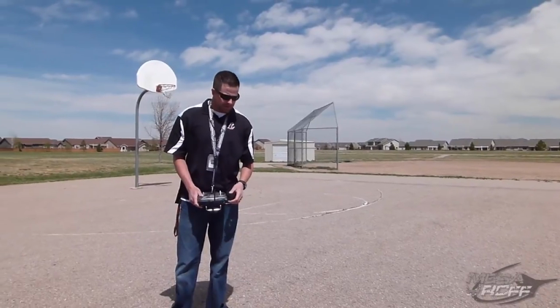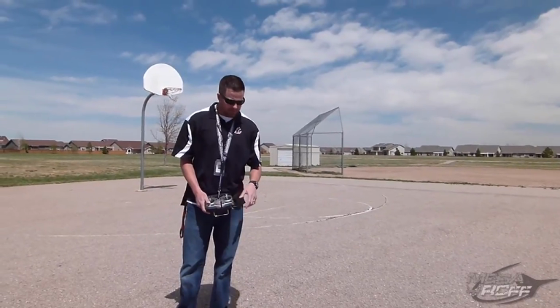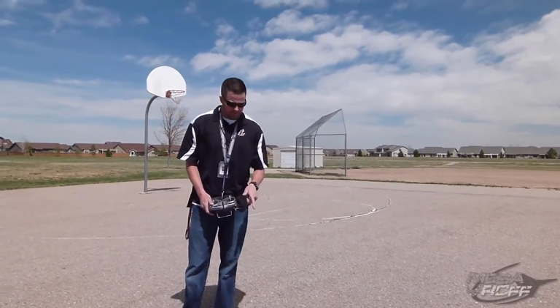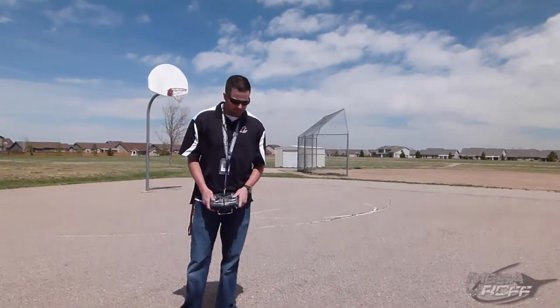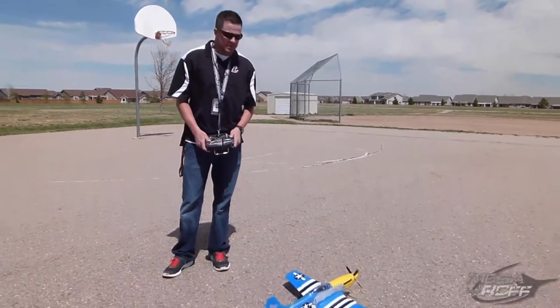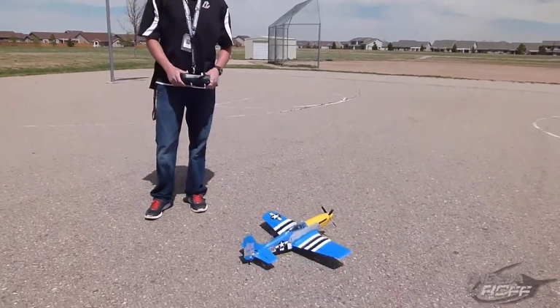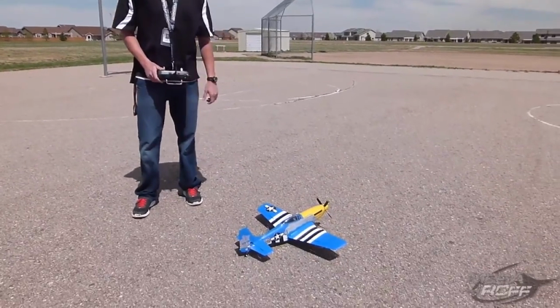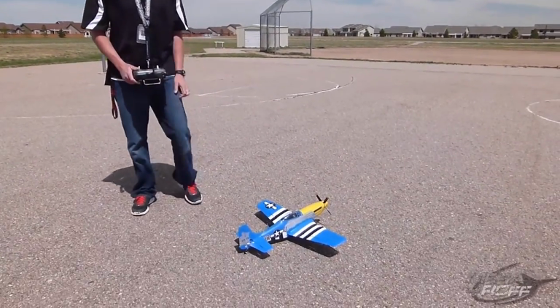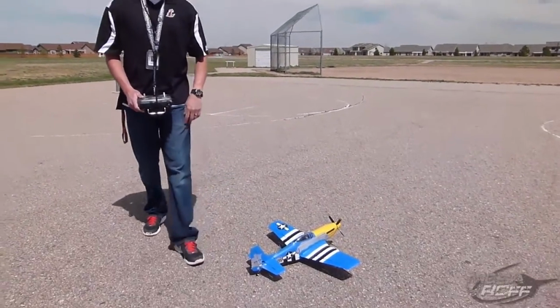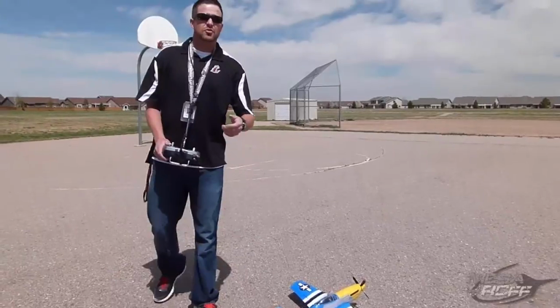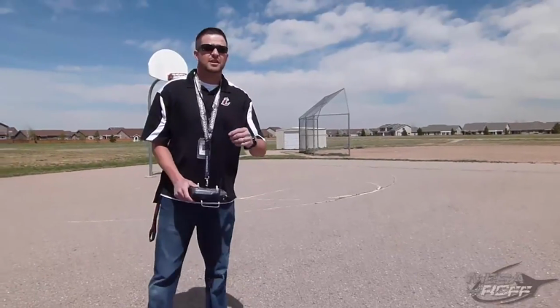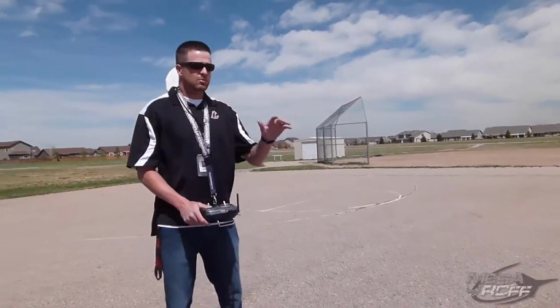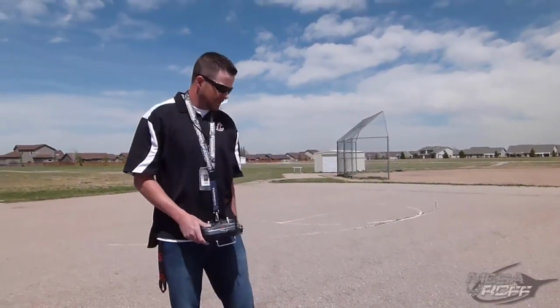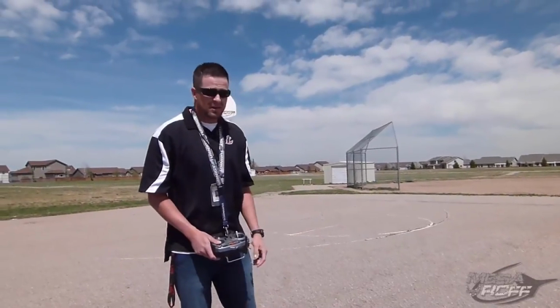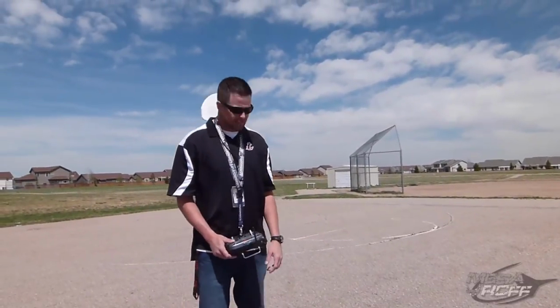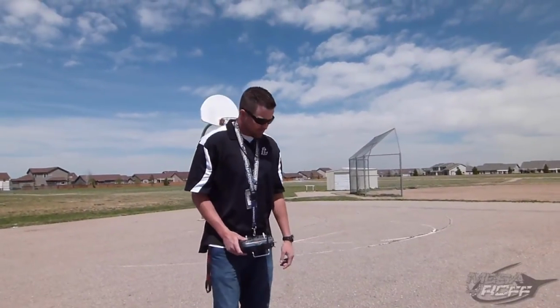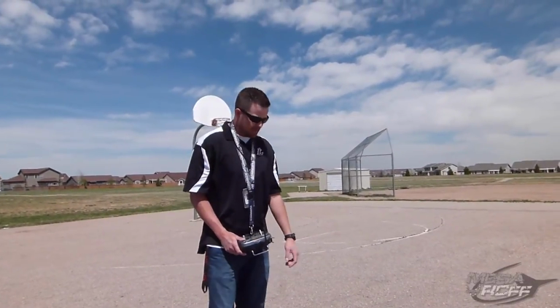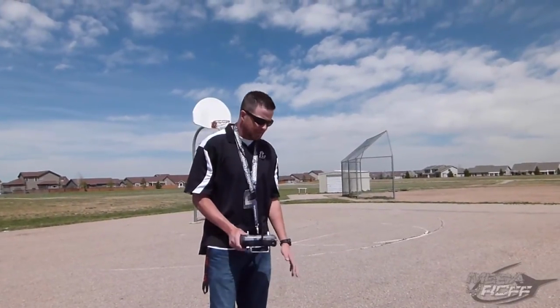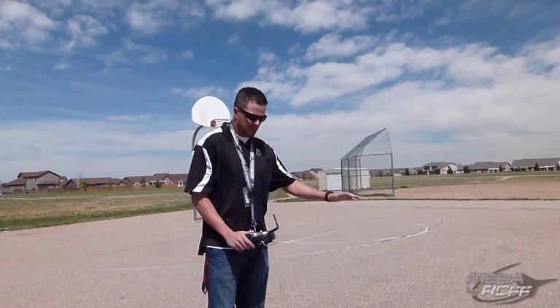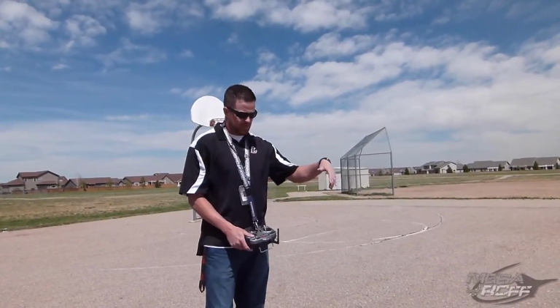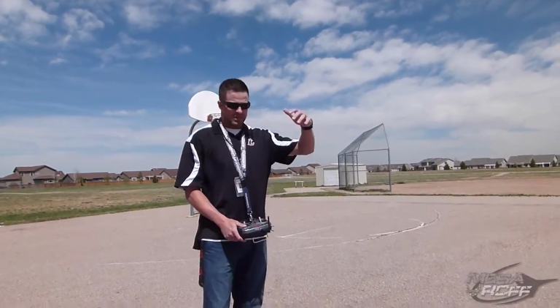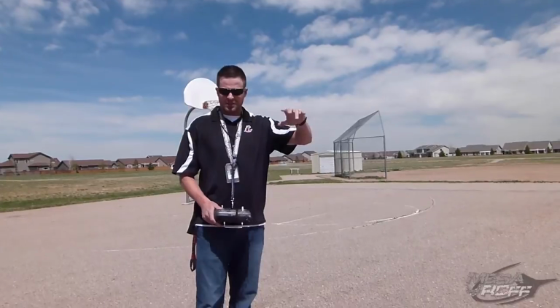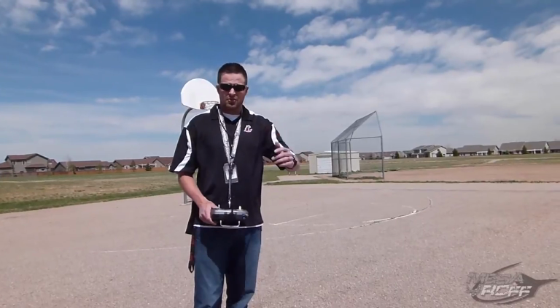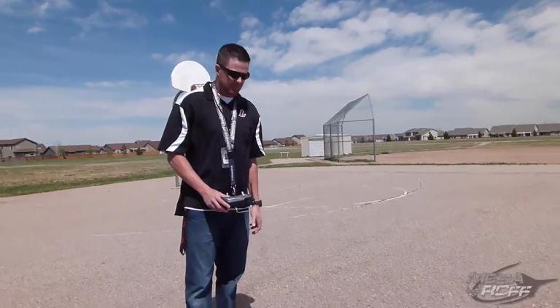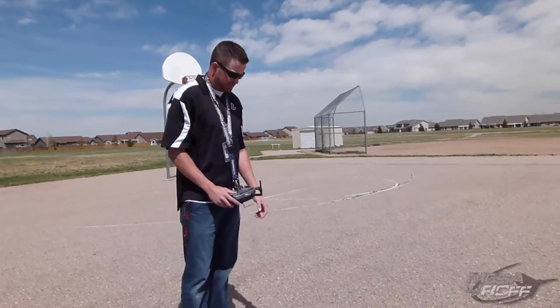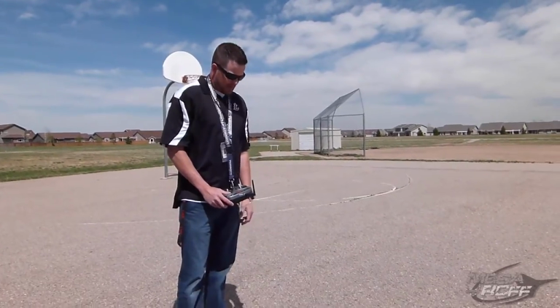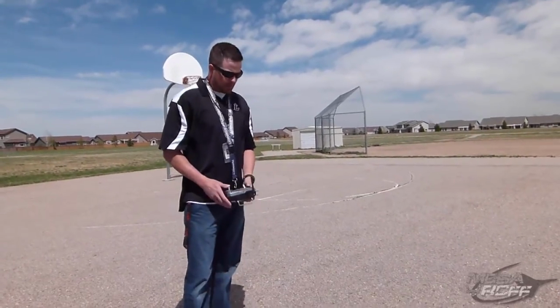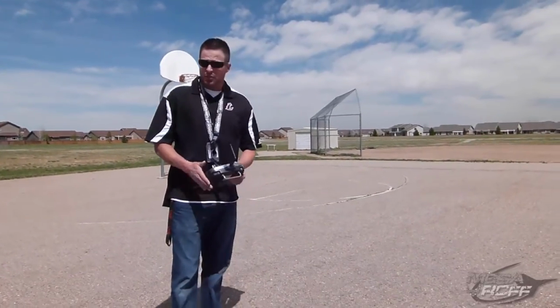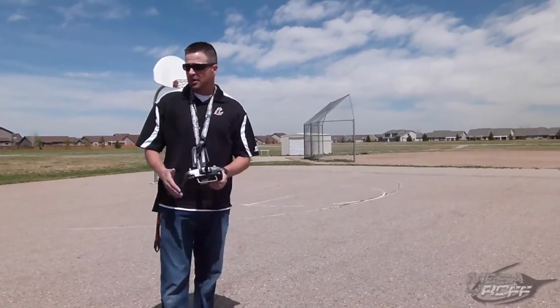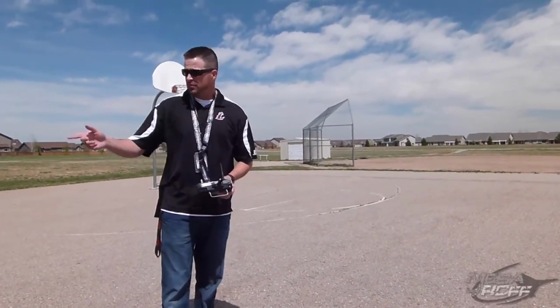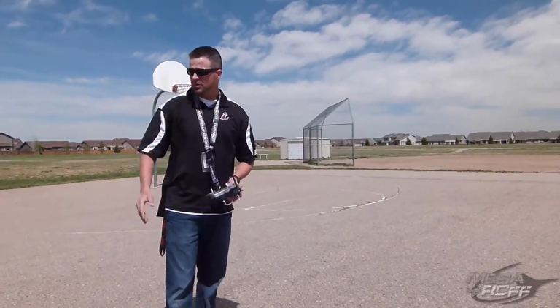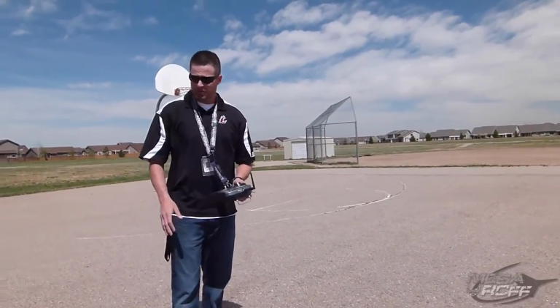We're out here in the park with the P-51D Mustang, and we've got a little bit of a breeze today. Every once in a while I get a nasty gust, but I'll take it up first and see how it works, maybe turn down some things, and then I'll buddy link with some of the students.